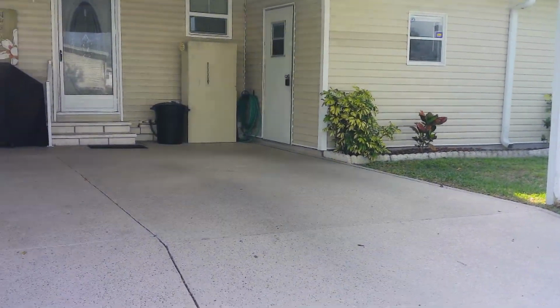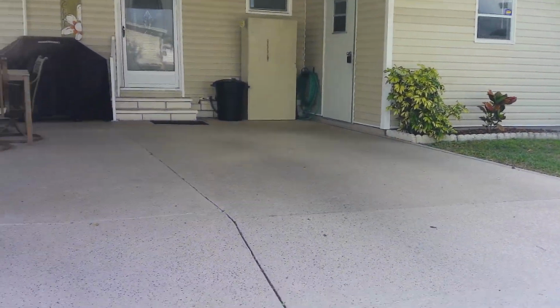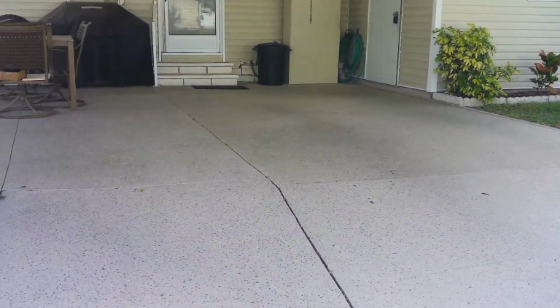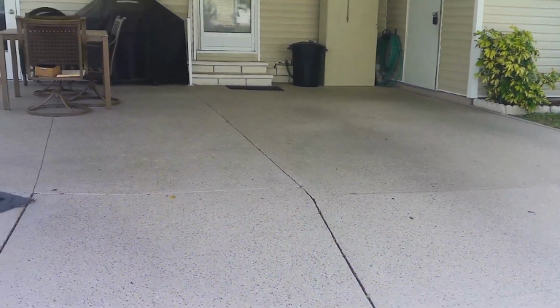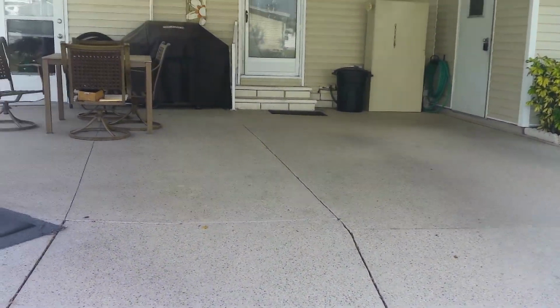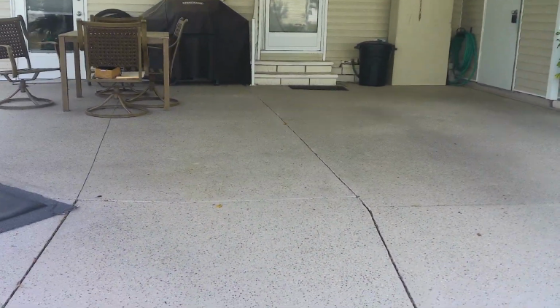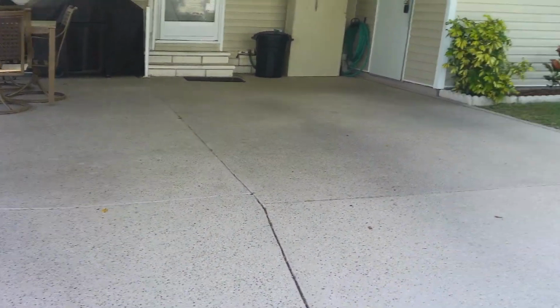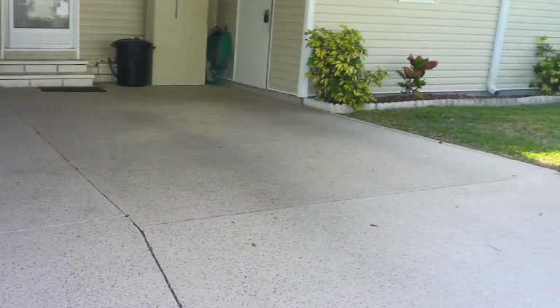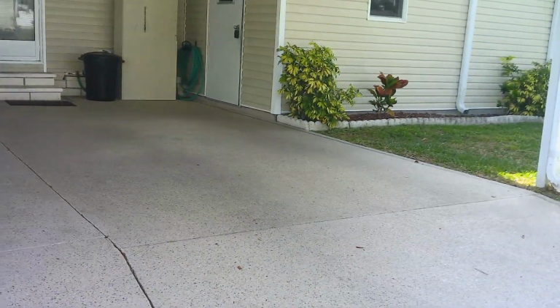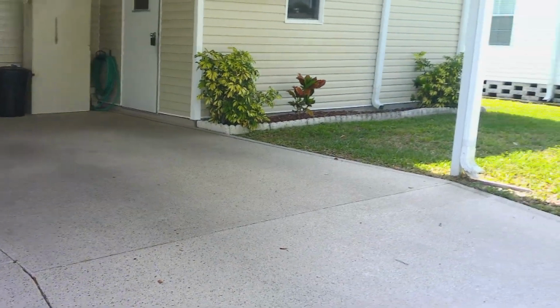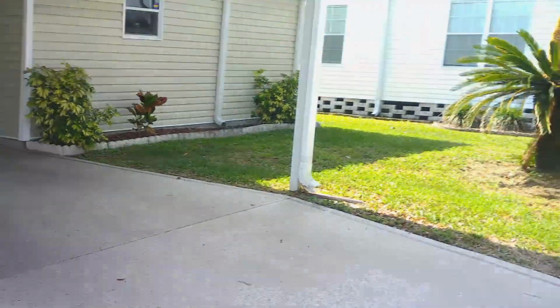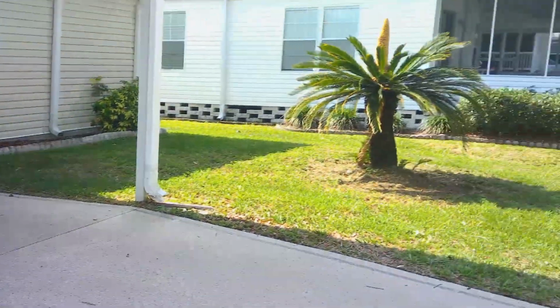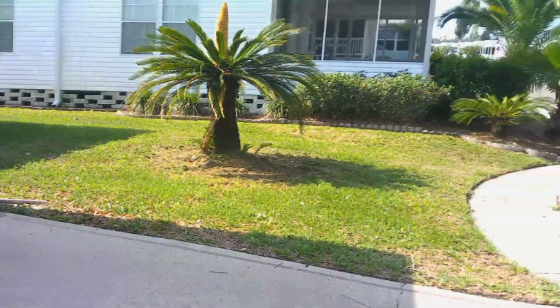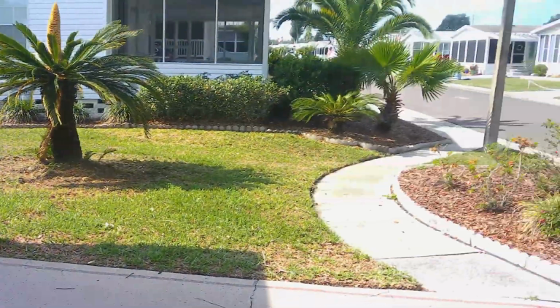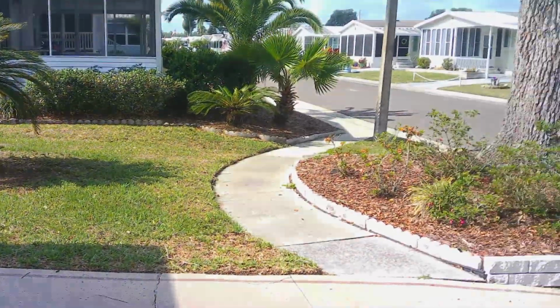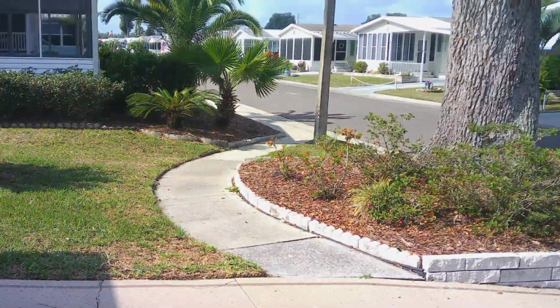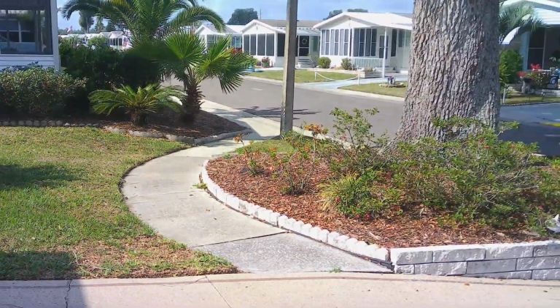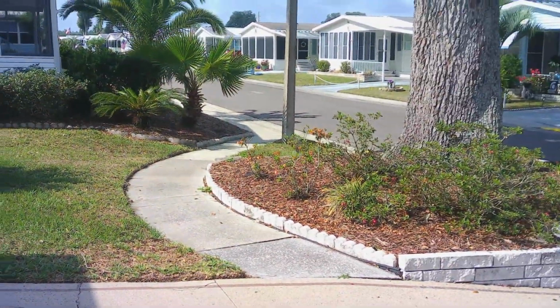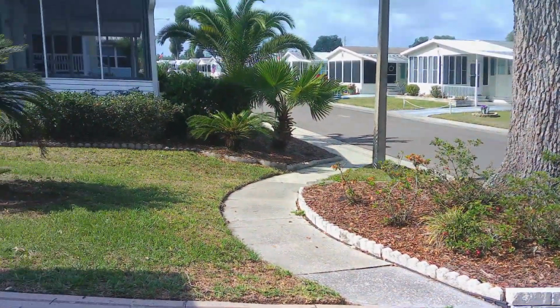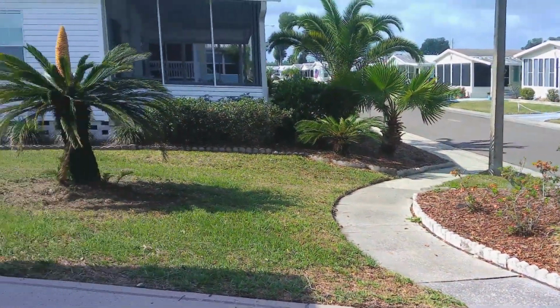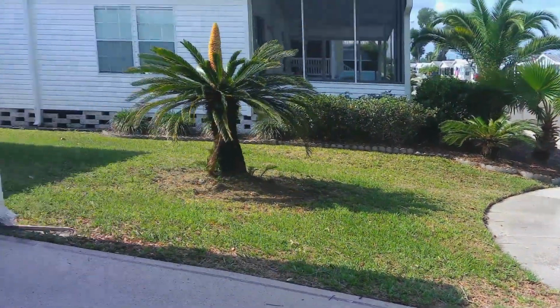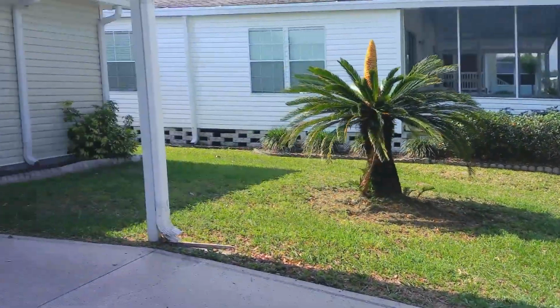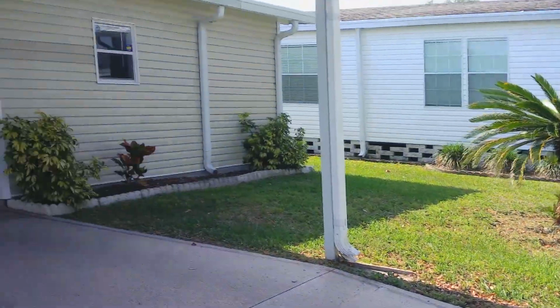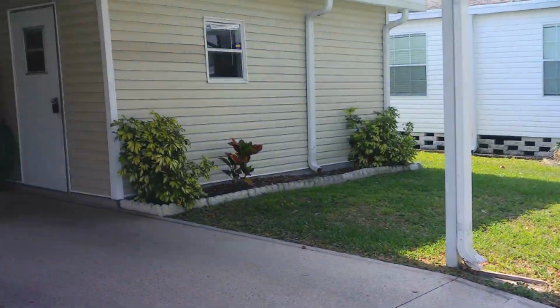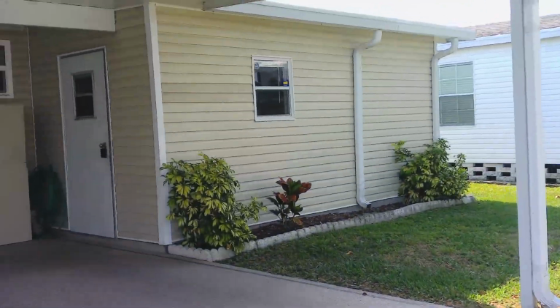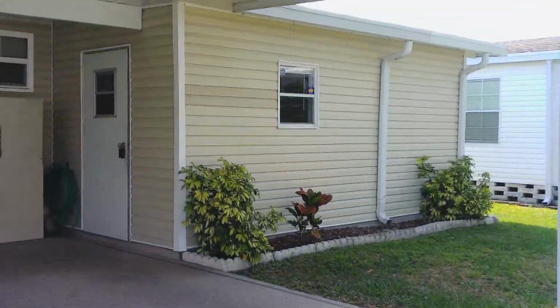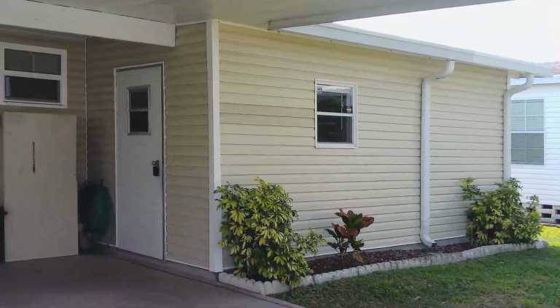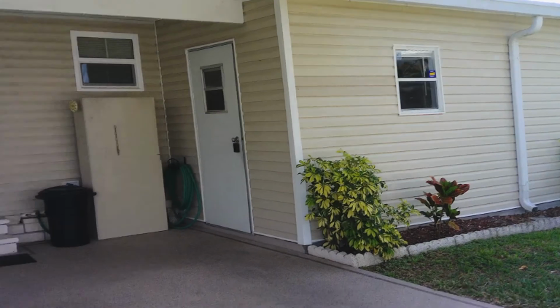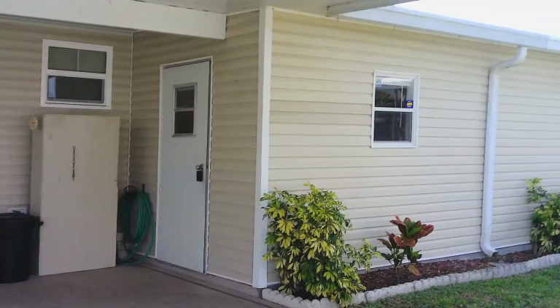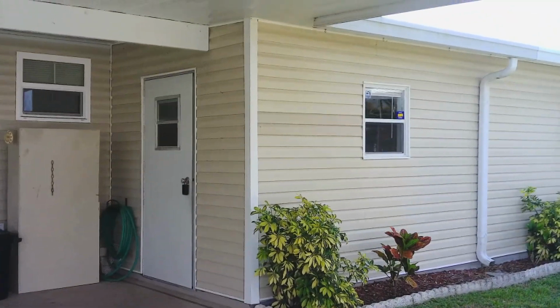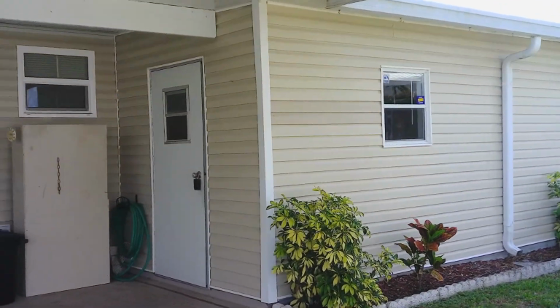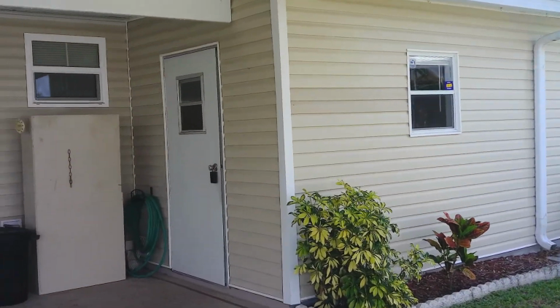You have a double driveway, a walkway down, and you have an extended shed. We're going to take a look at it.